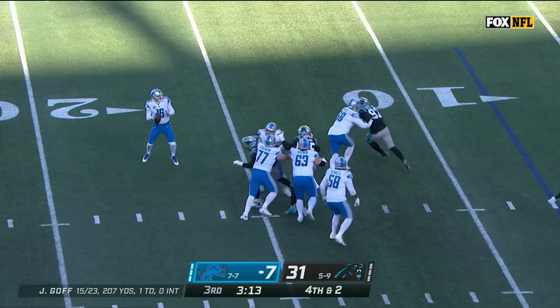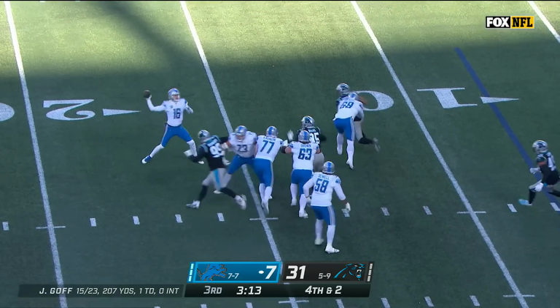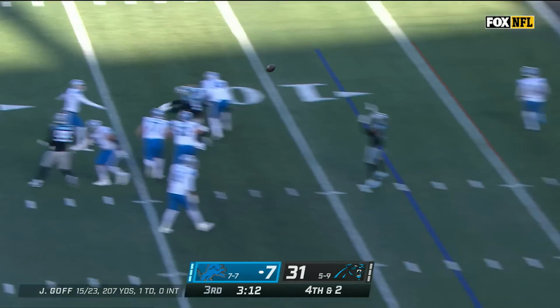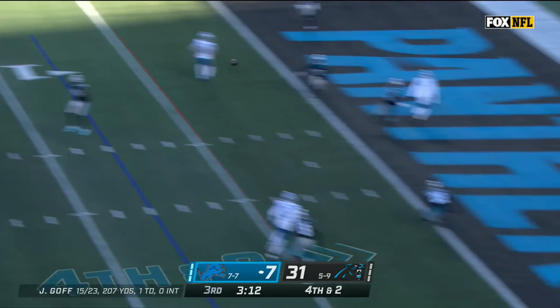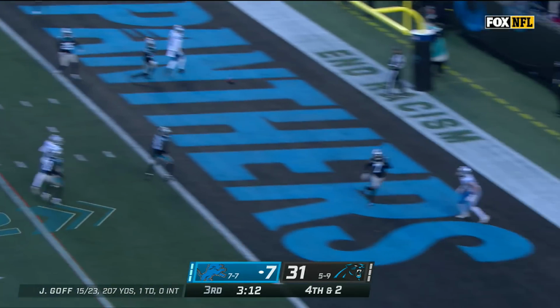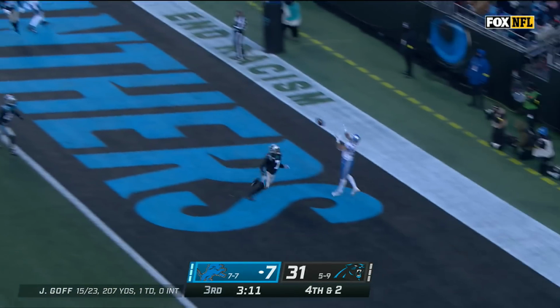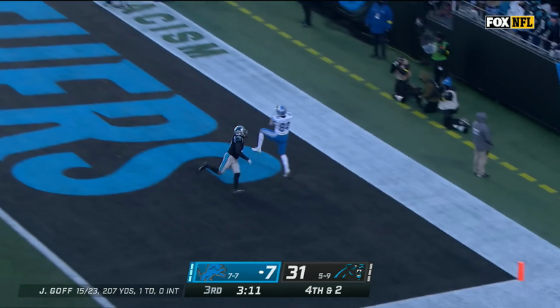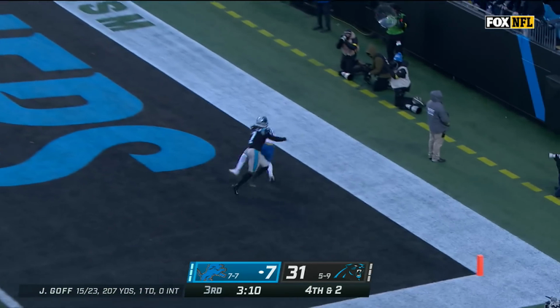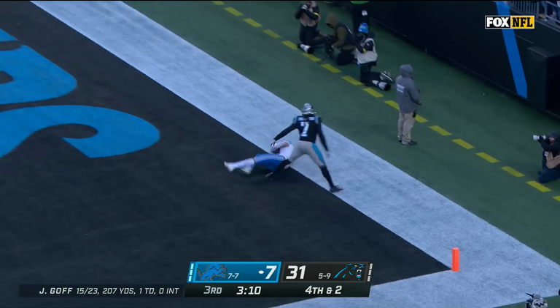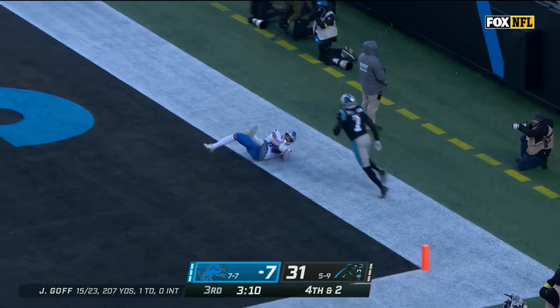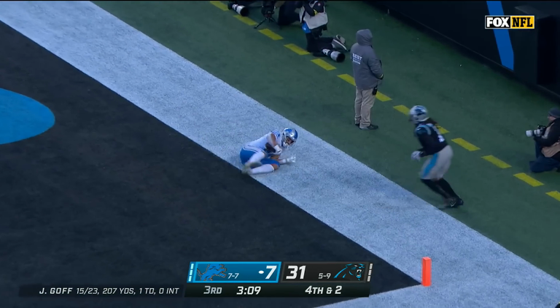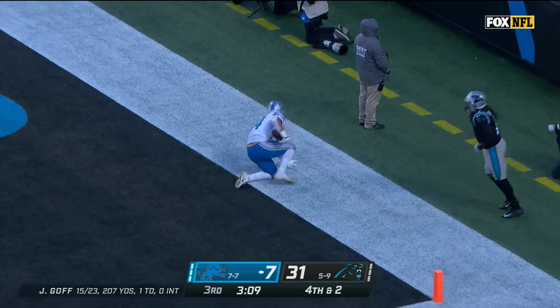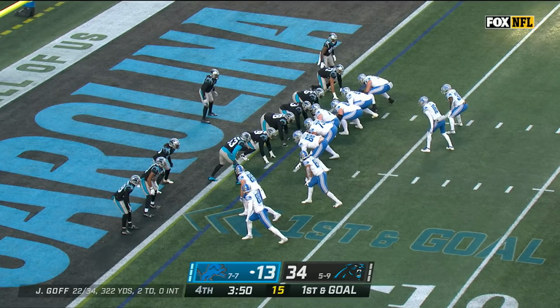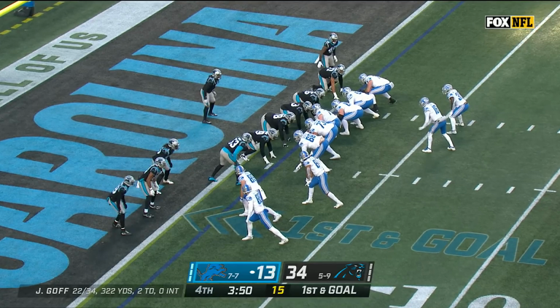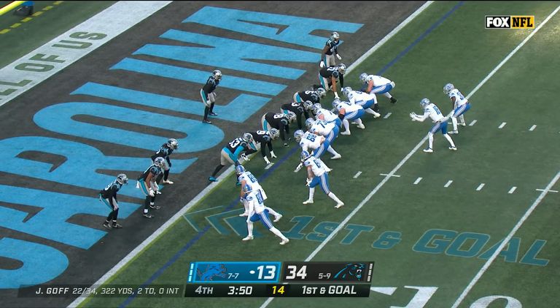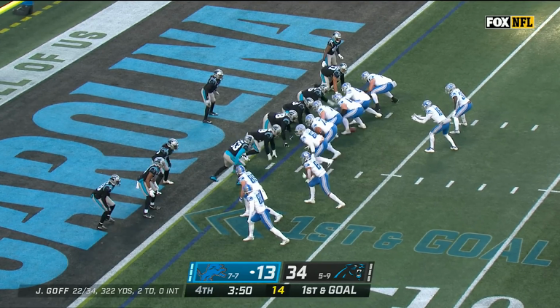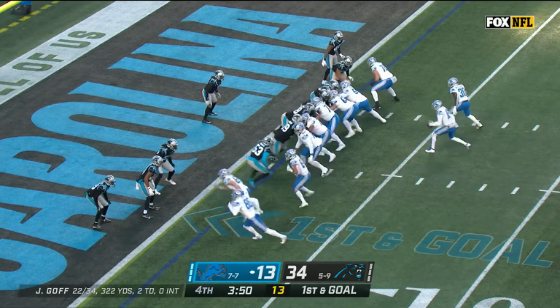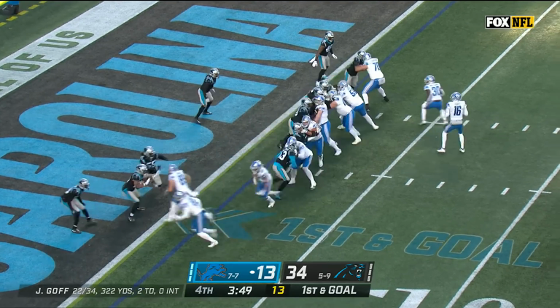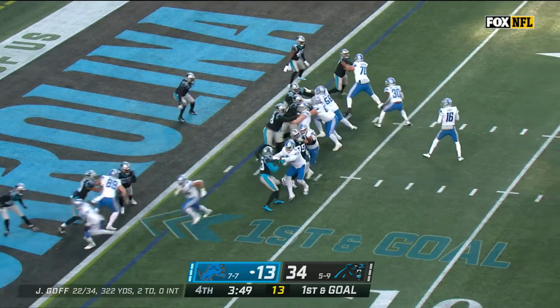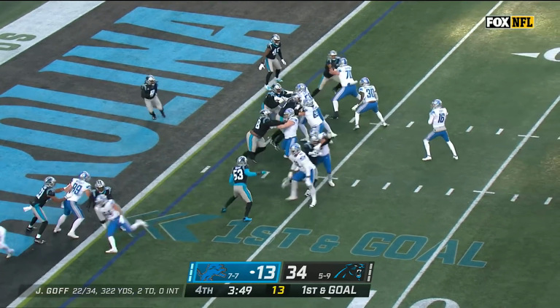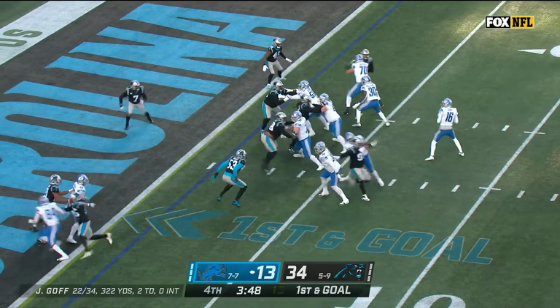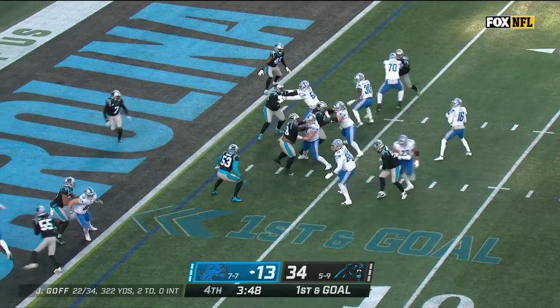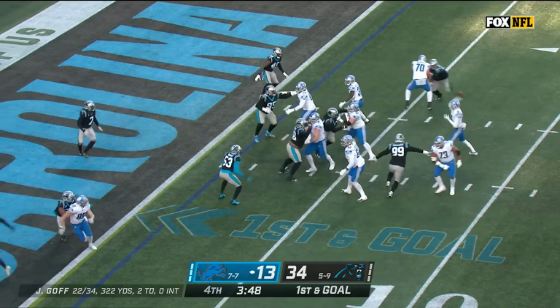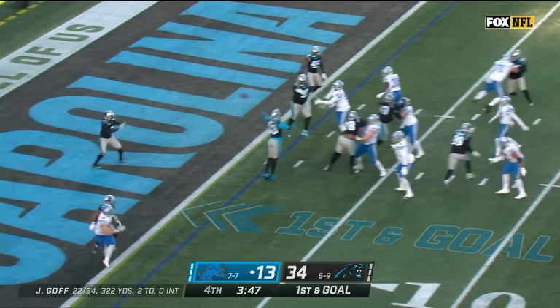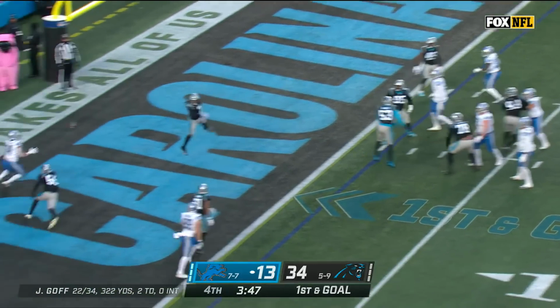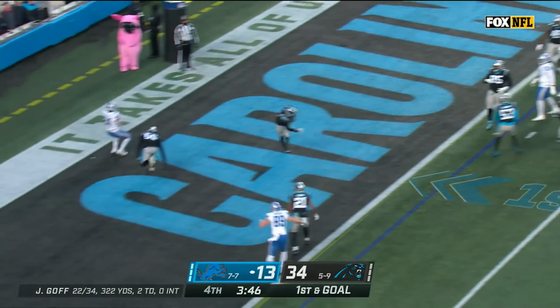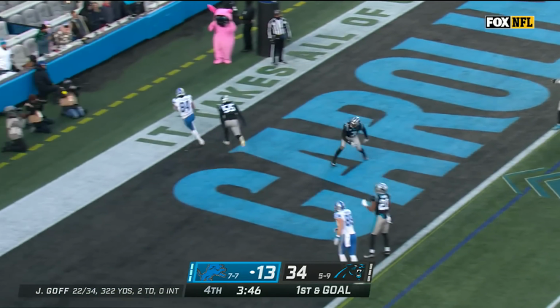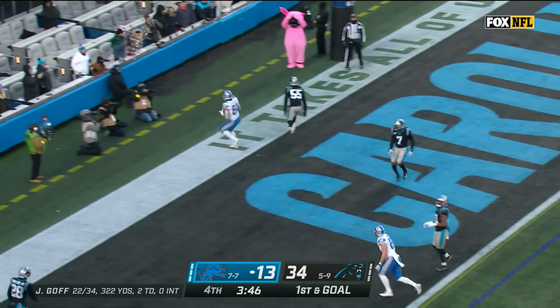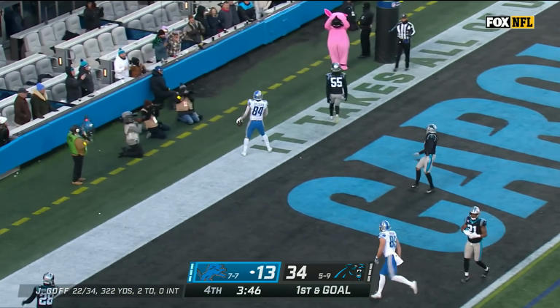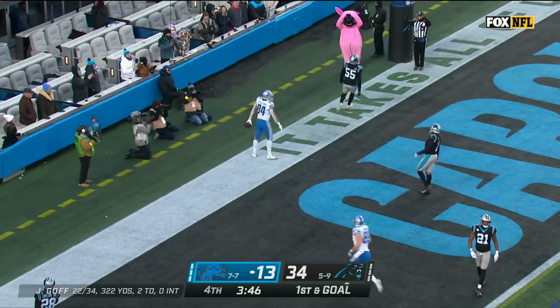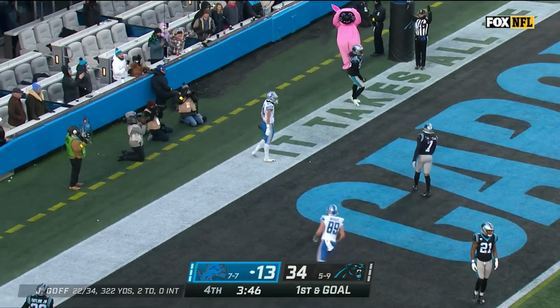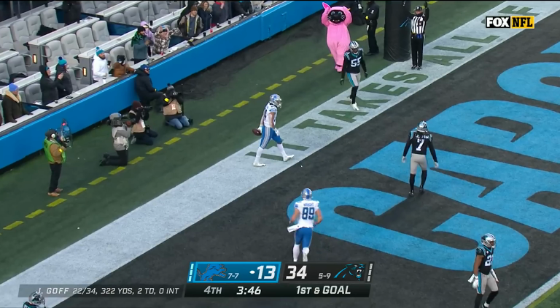Goff, end zone throw — touchdown! He held him on! So Keith Taylor playing in that secondary. Goff — catches it quickly — and touchdown! Touchdown — hat trick!